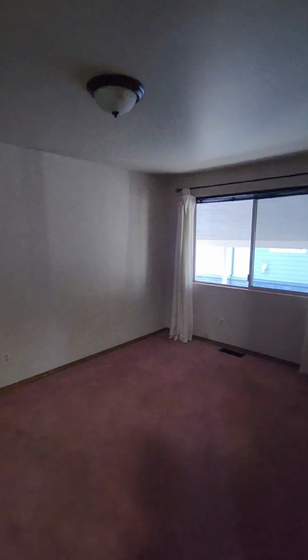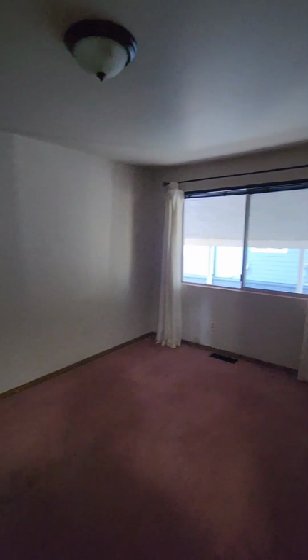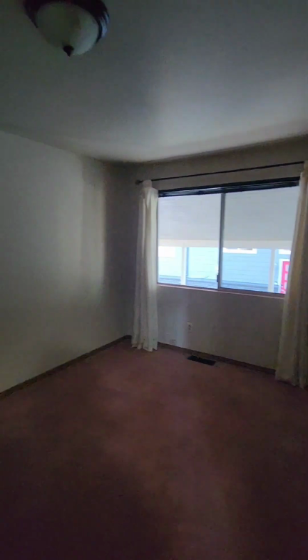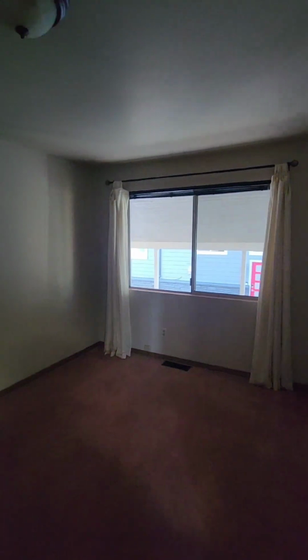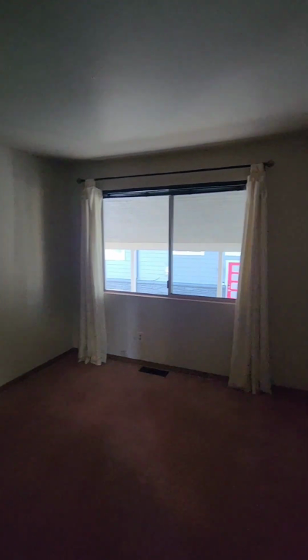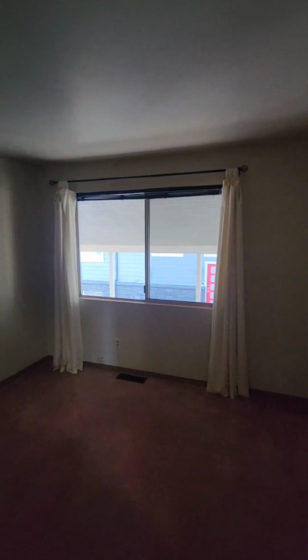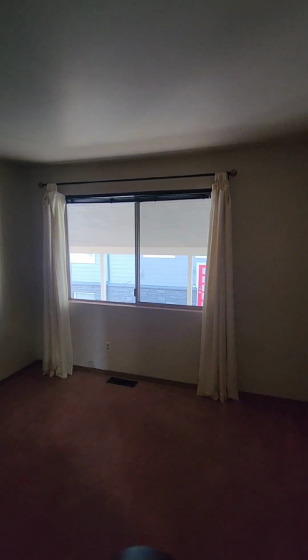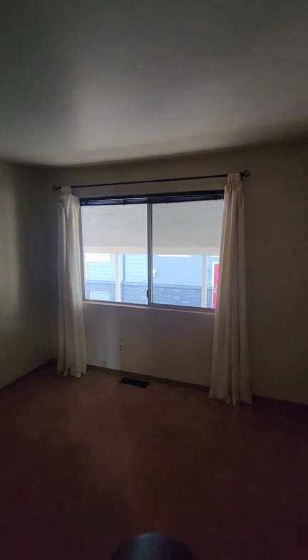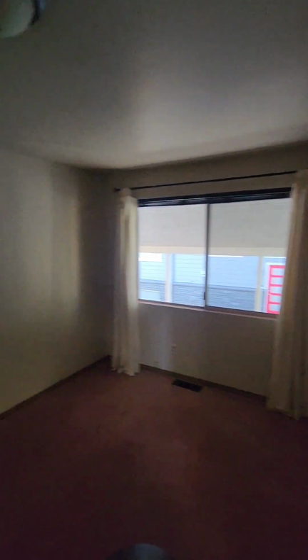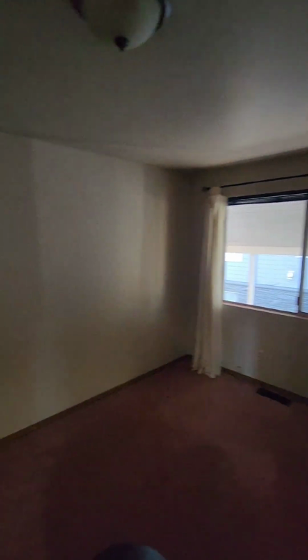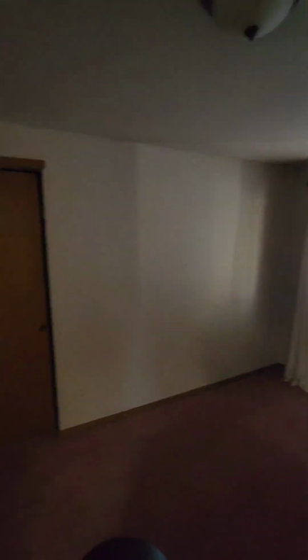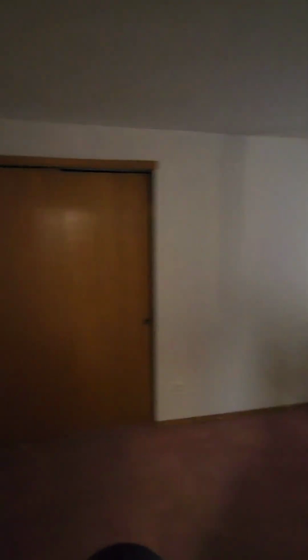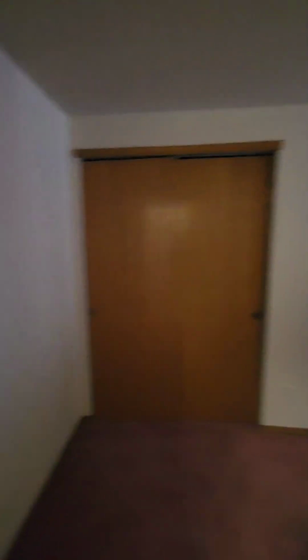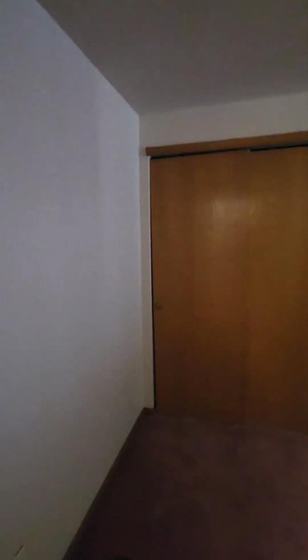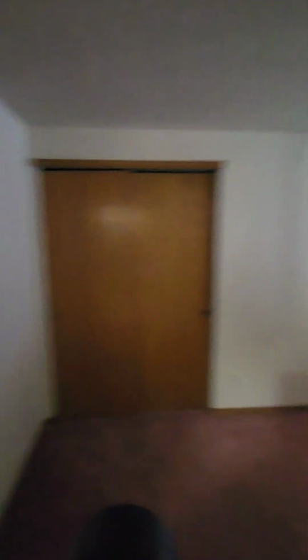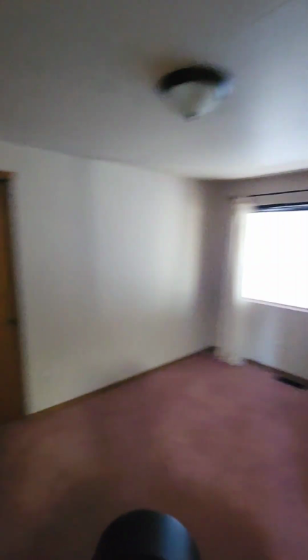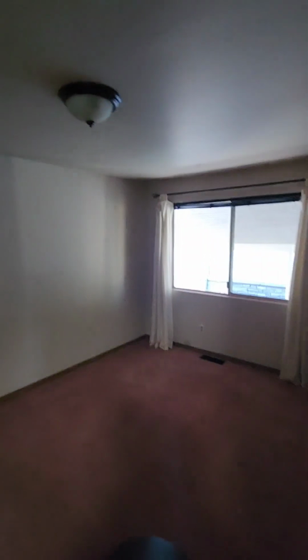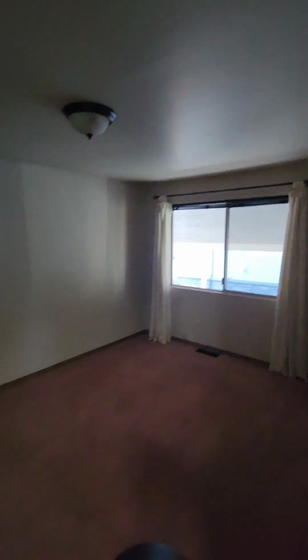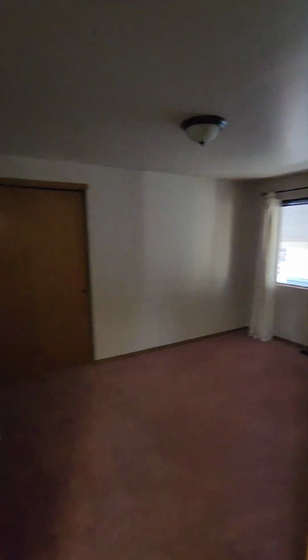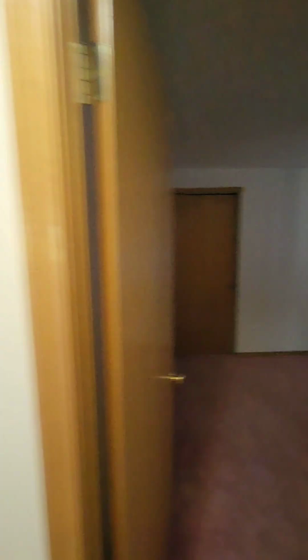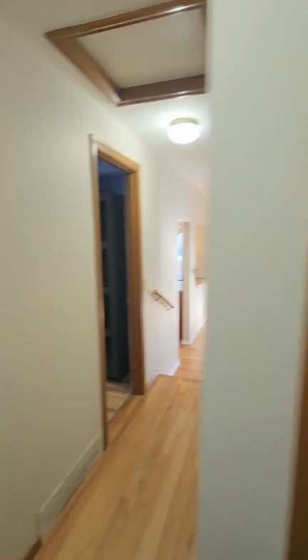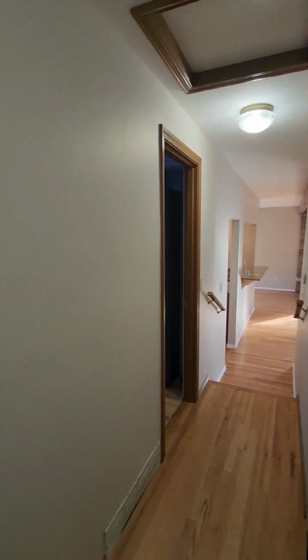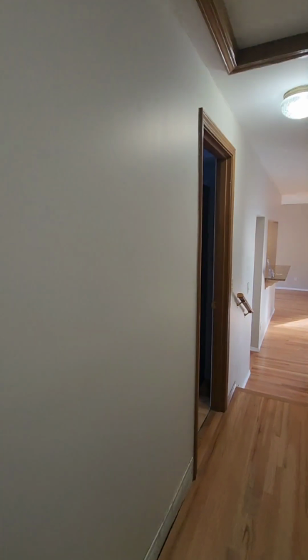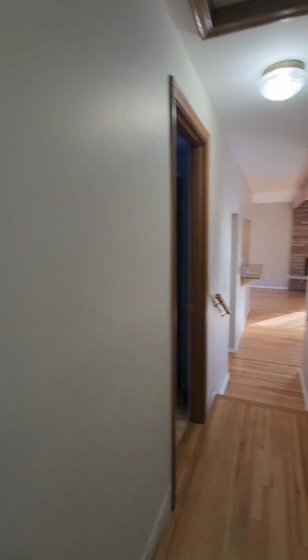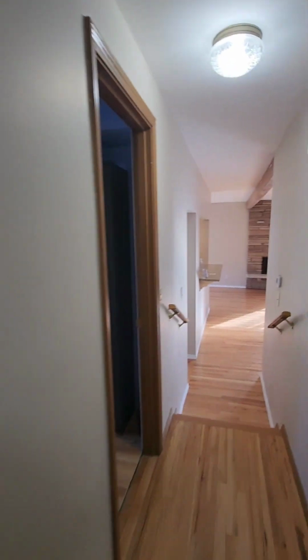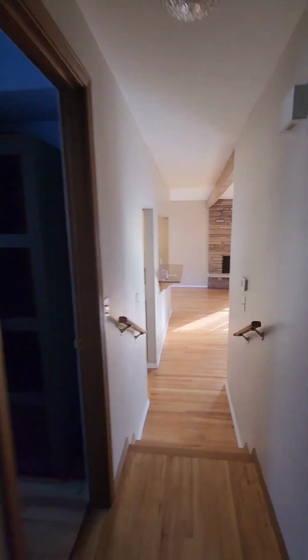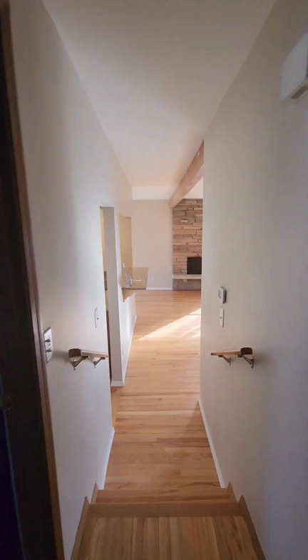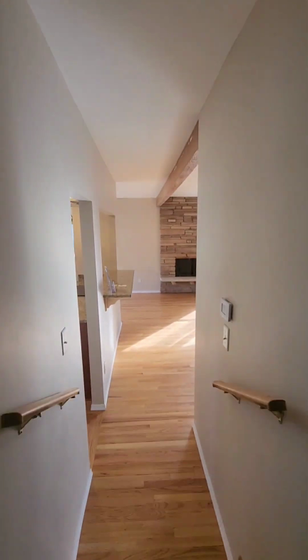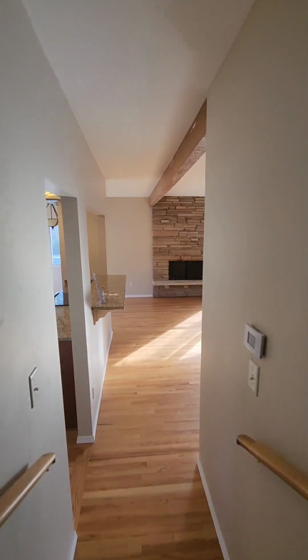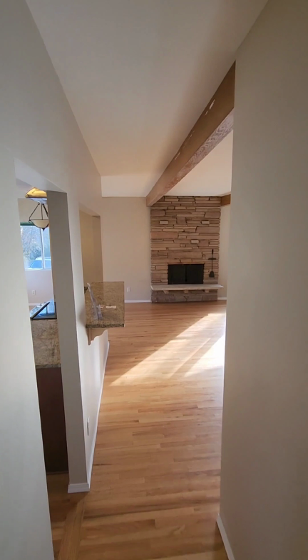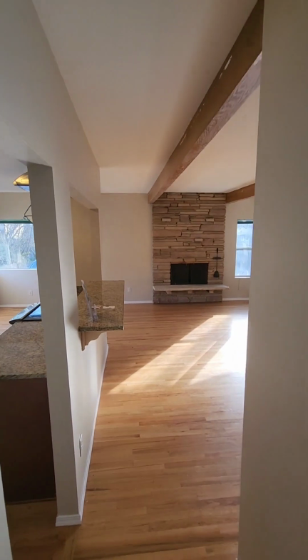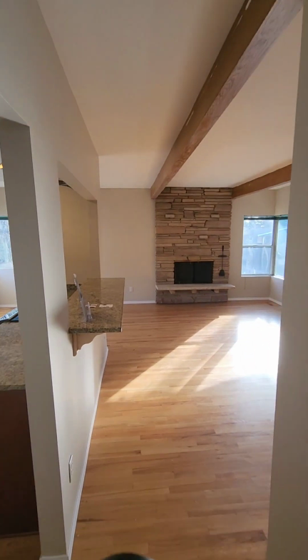Bedroom number two here, decently sized, but it is dark just because that window's covered by the carport. Moving along, we're going to head downstairs.